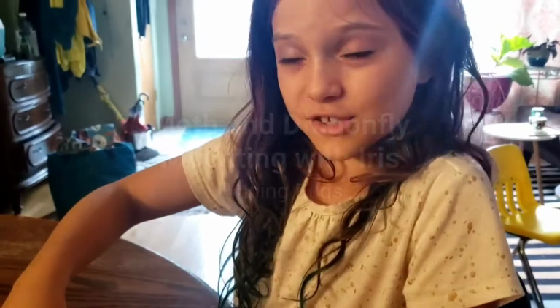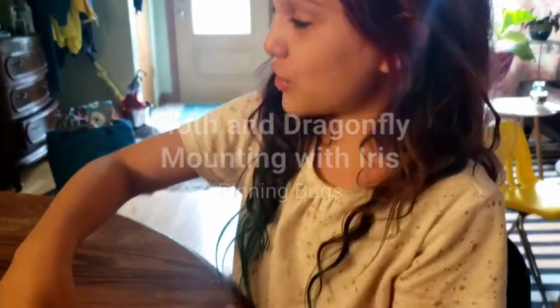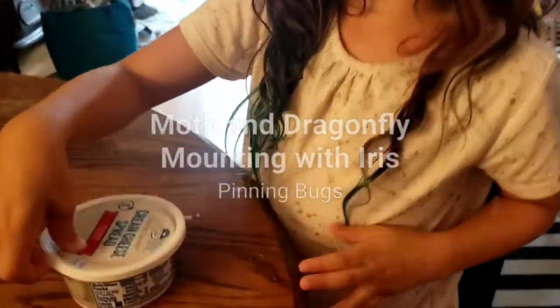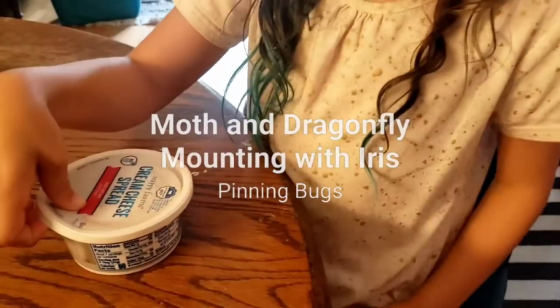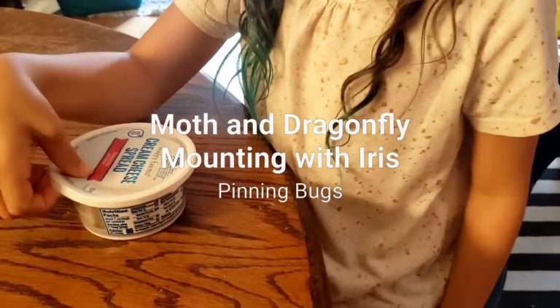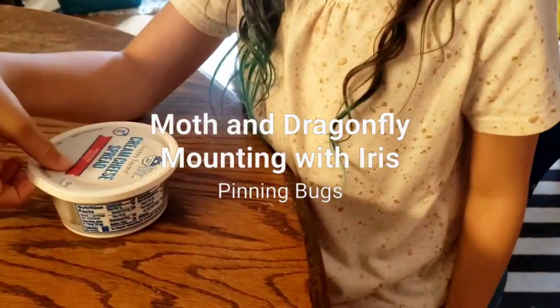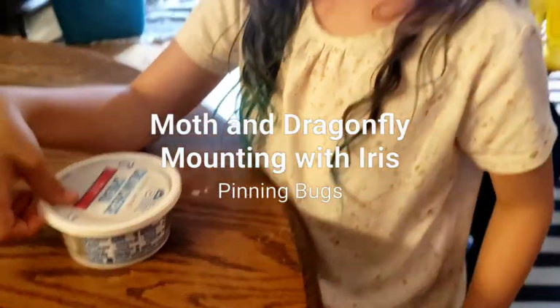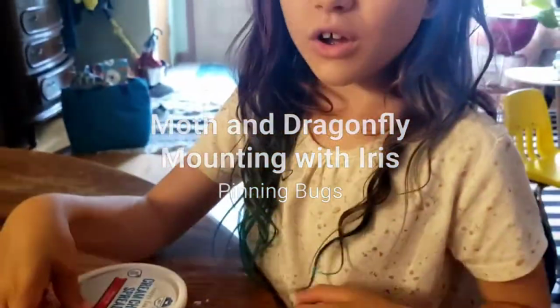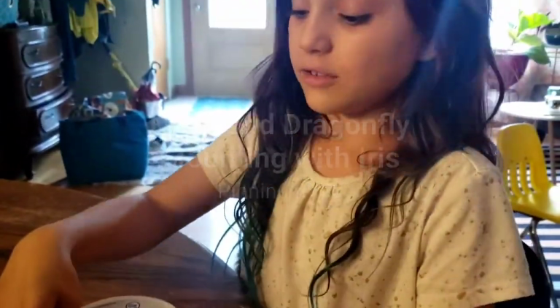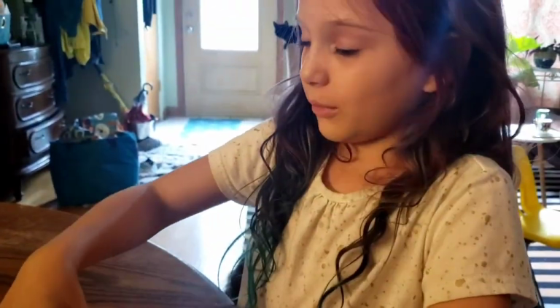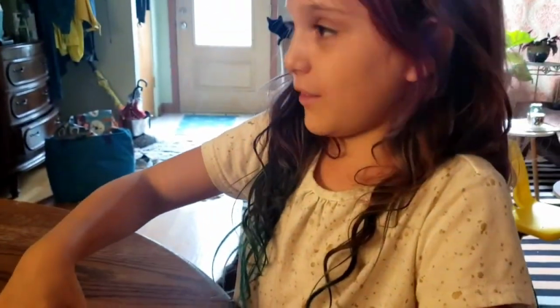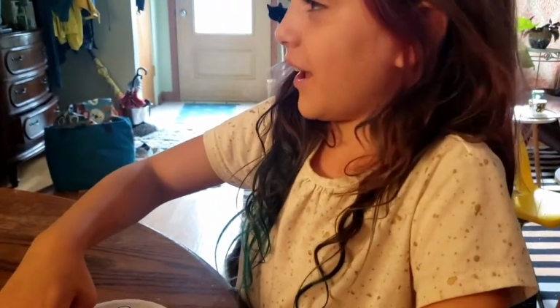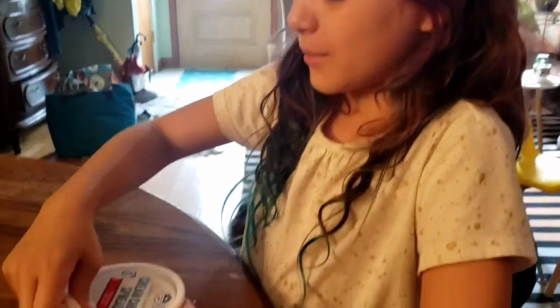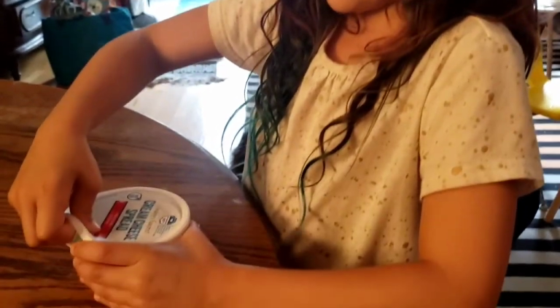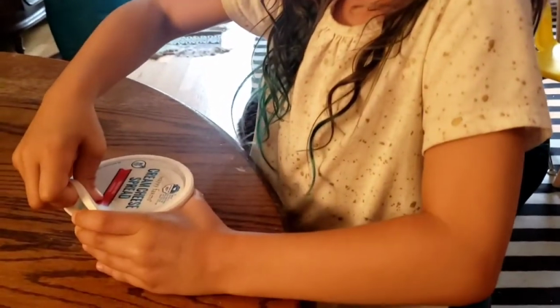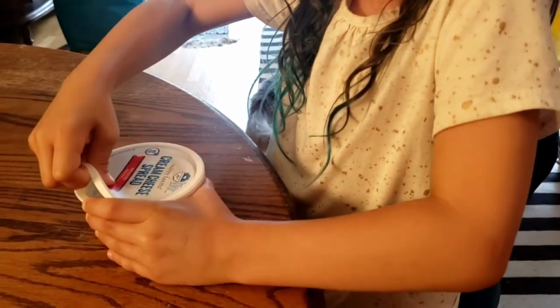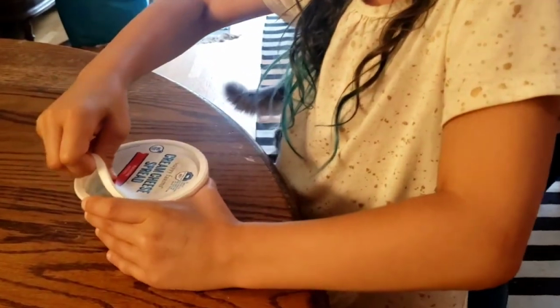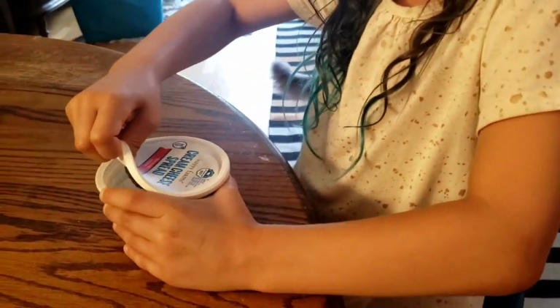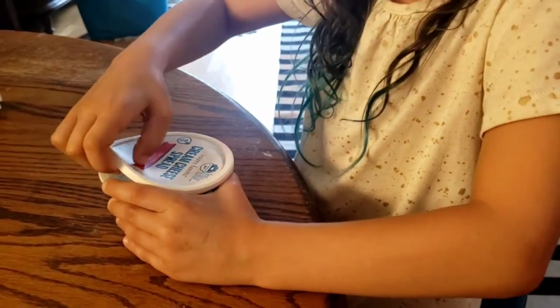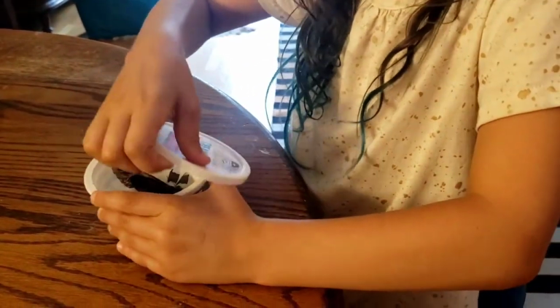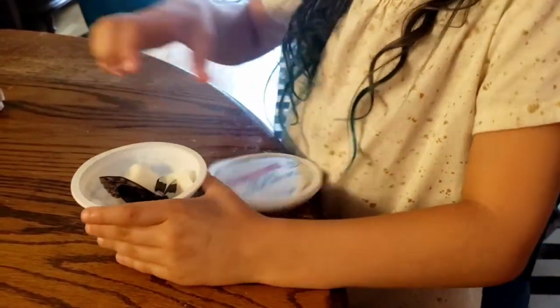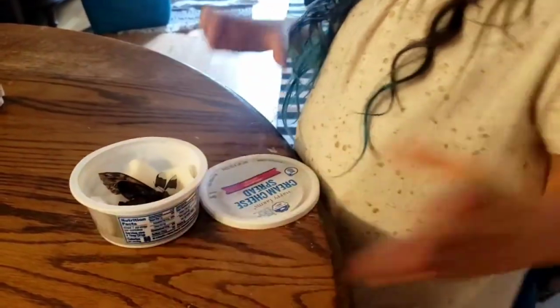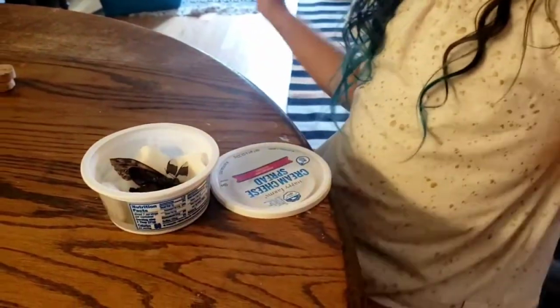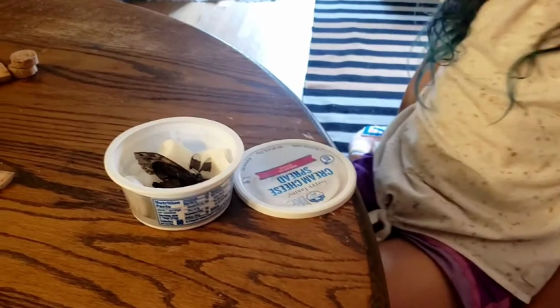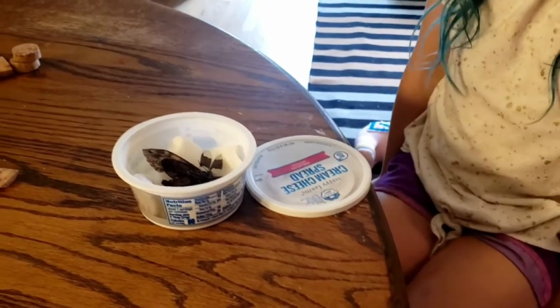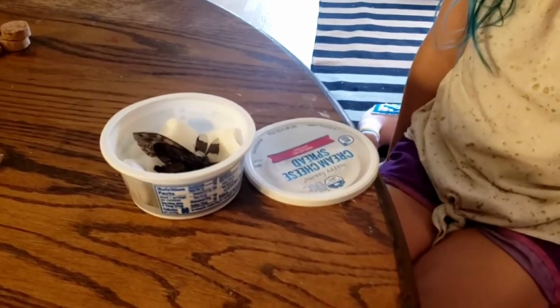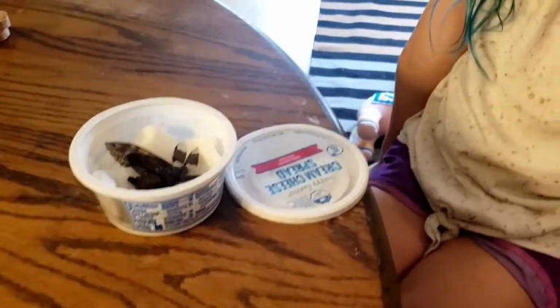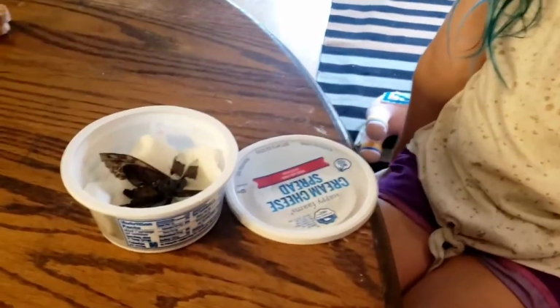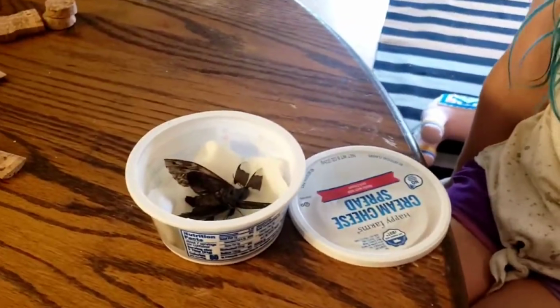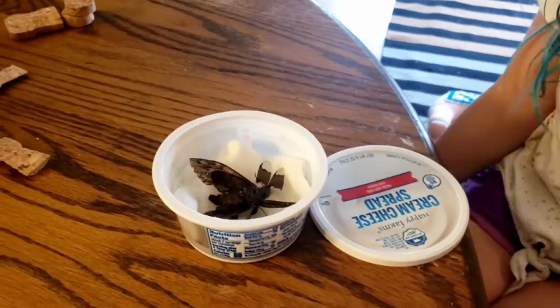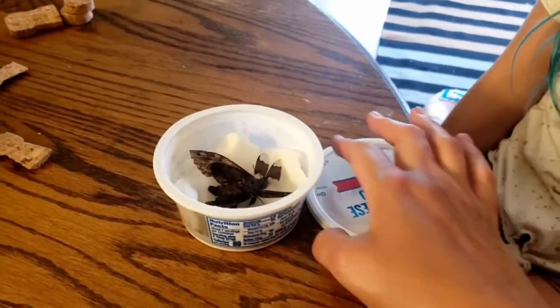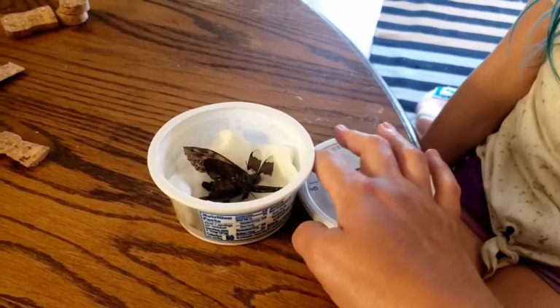So there's a dead moth we found and then we're gonna hang it up somewhere. What's inside? What's in there? It's a moth! I don't like it. And a dragonfly.